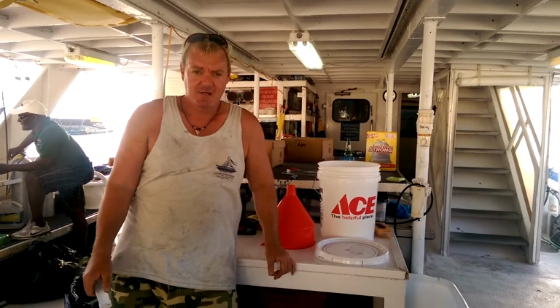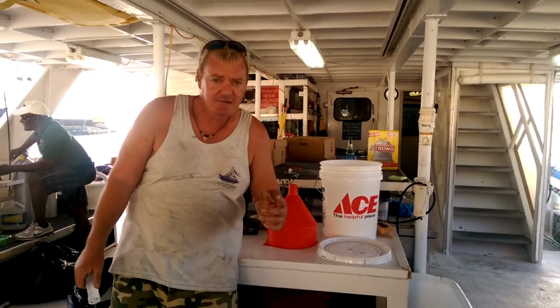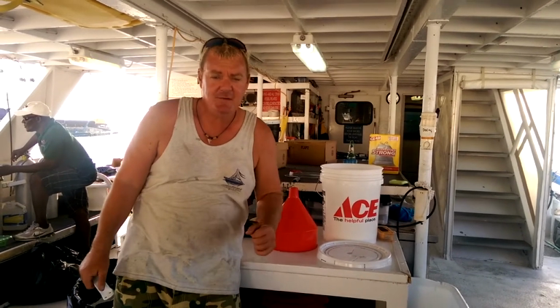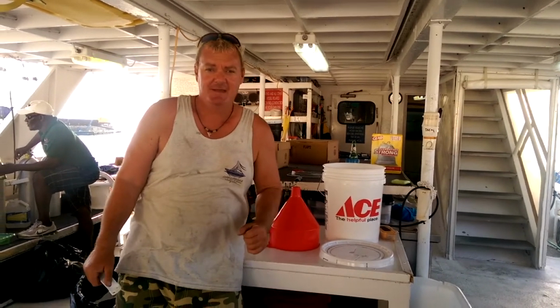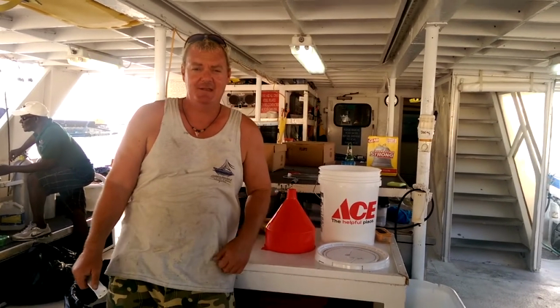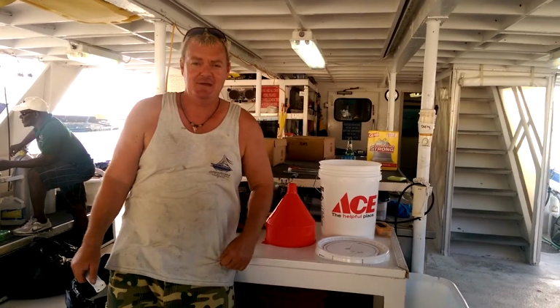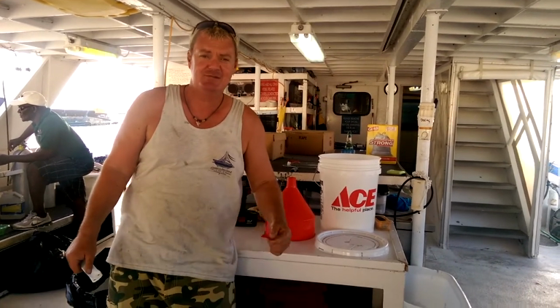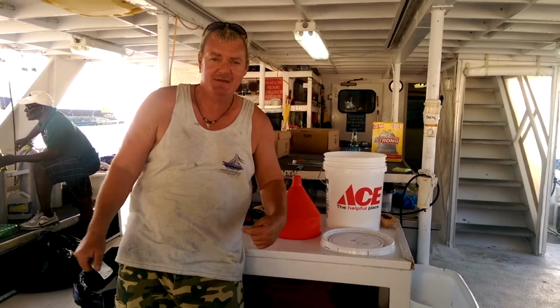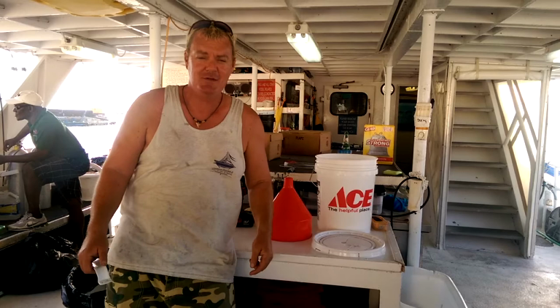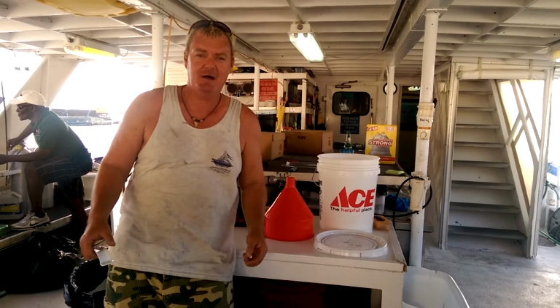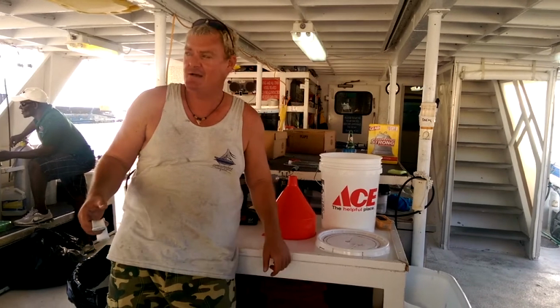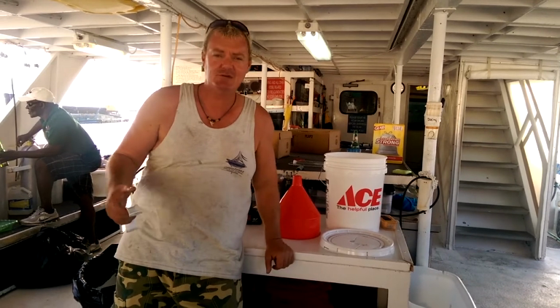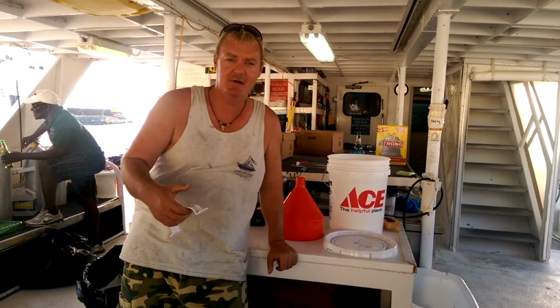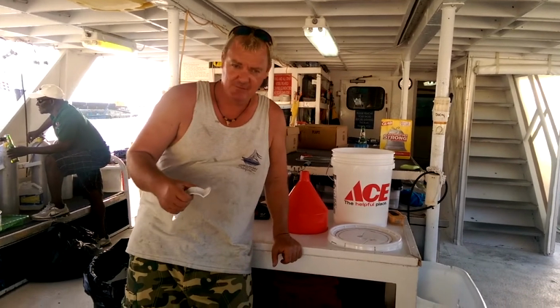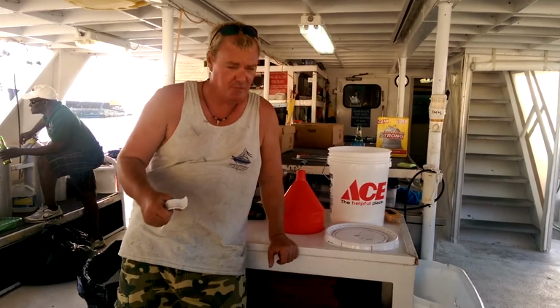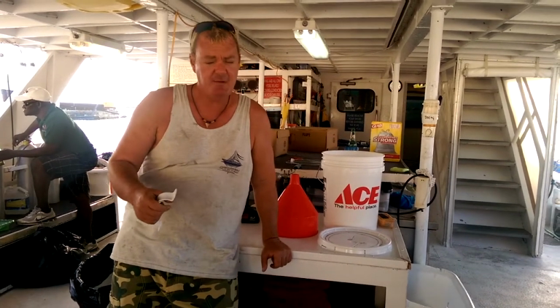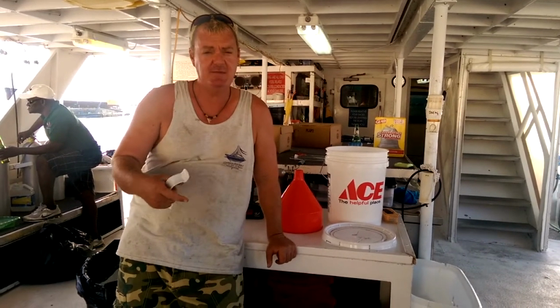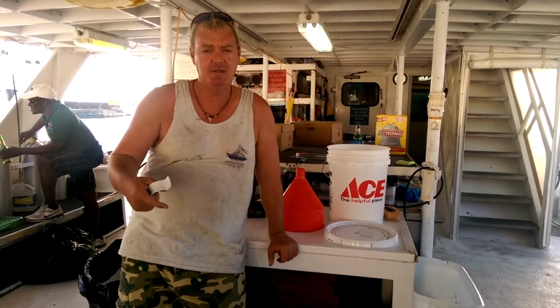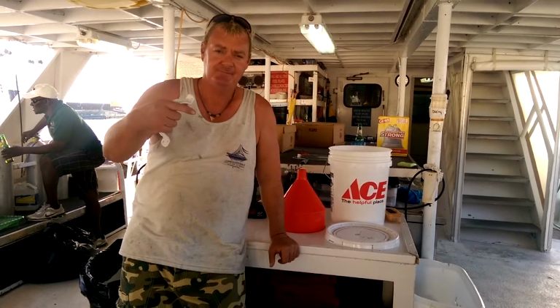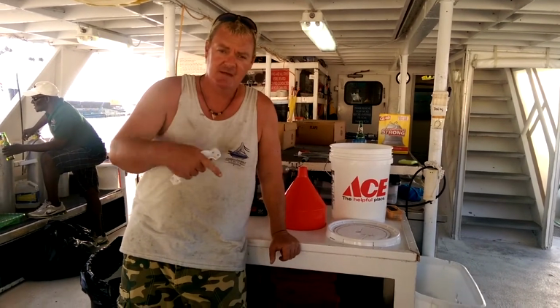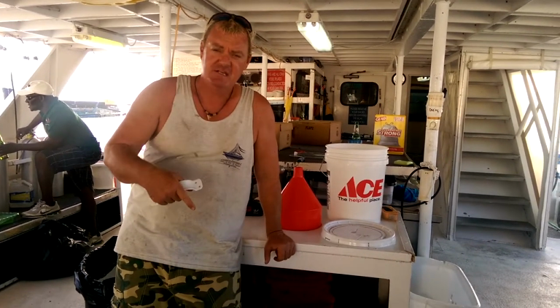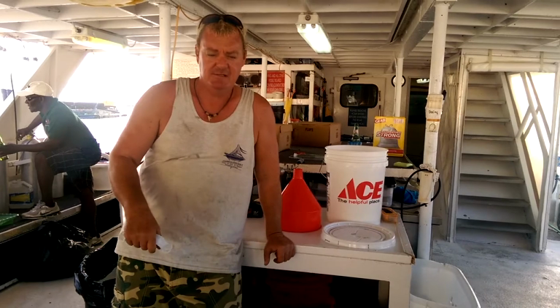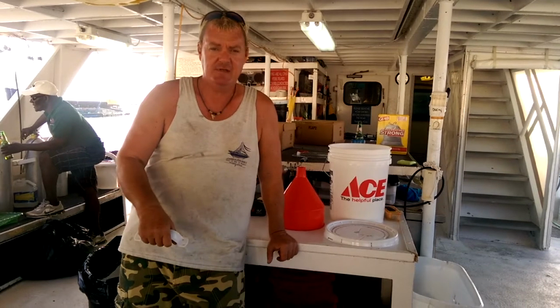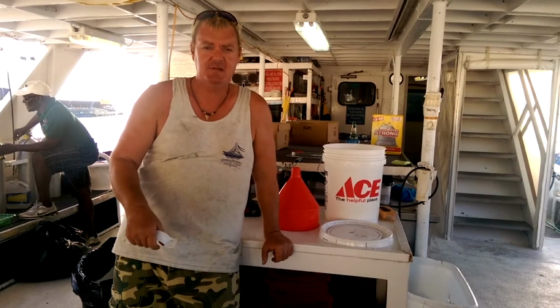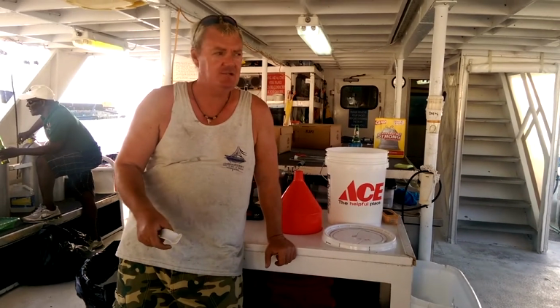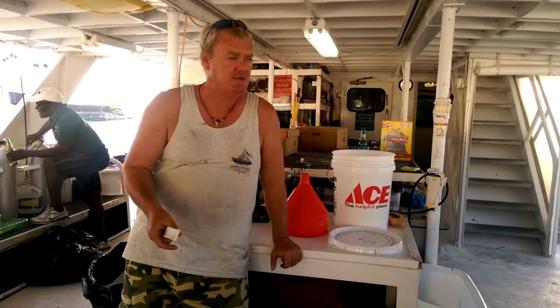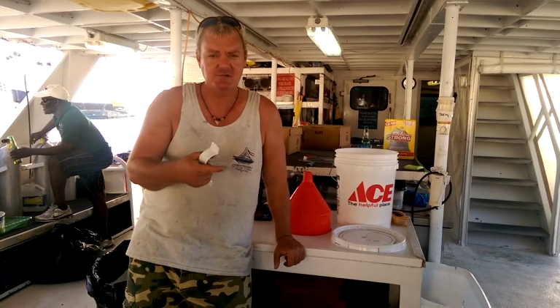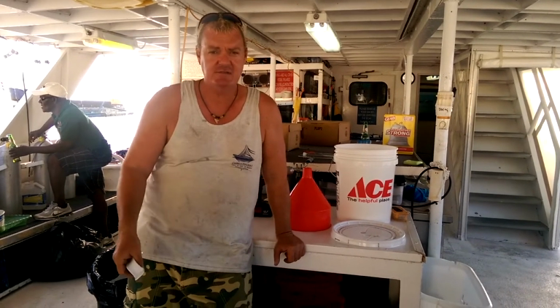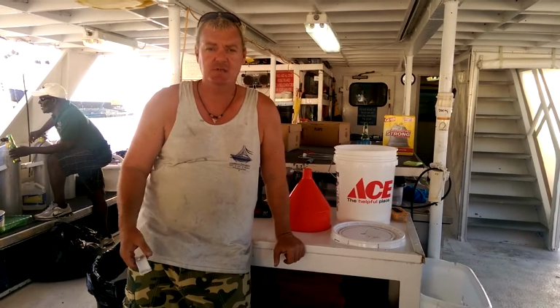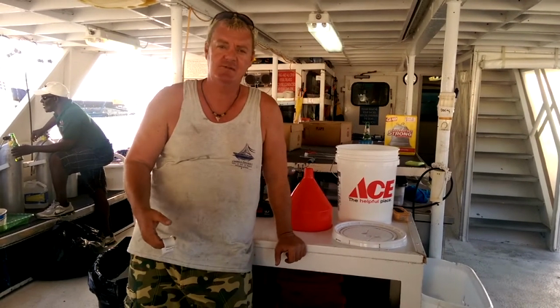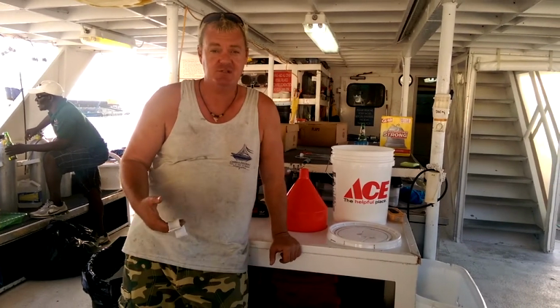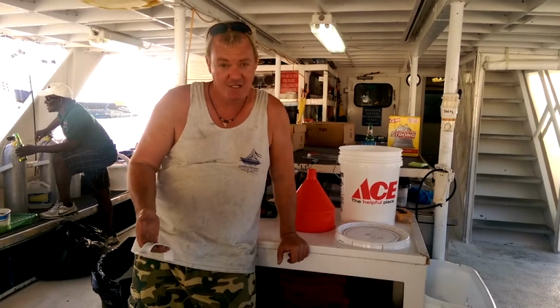Good afternoon everybody. Here I am with tuna. We're going to make our zookeeper — we're going to make a similar one, cheaper. The zookeeper costs like 120 bucks or something, so we're going to make one for under 20 dollars.